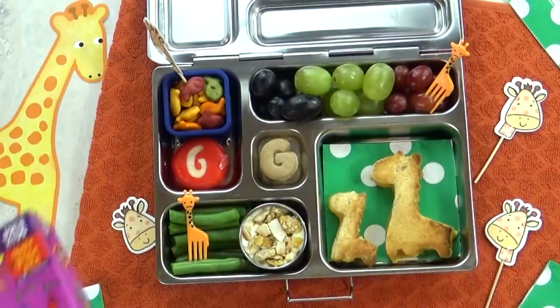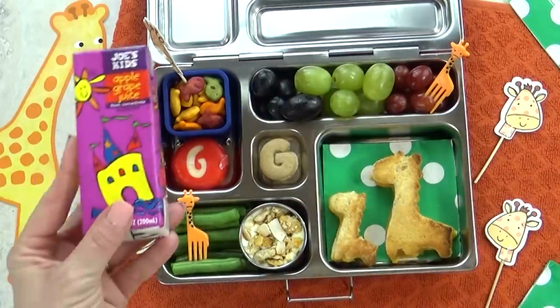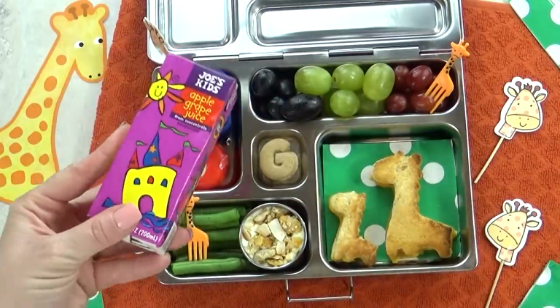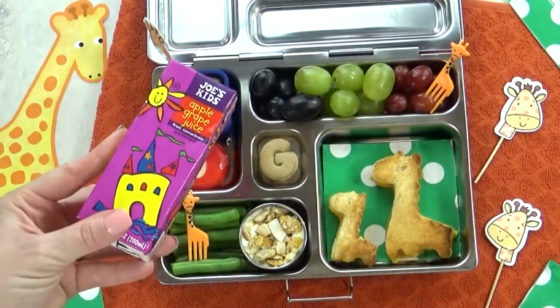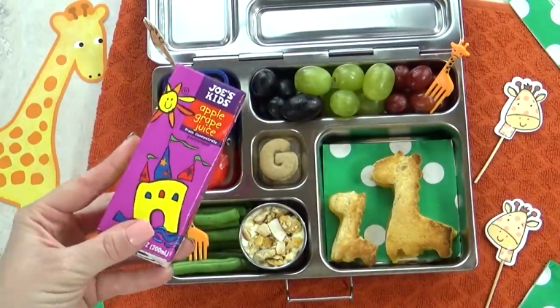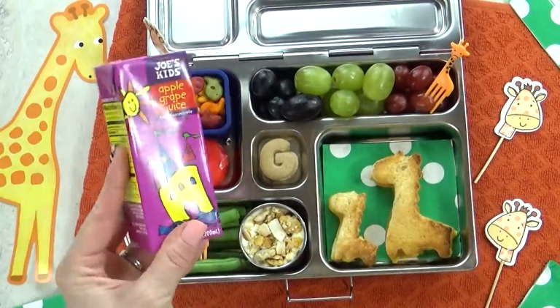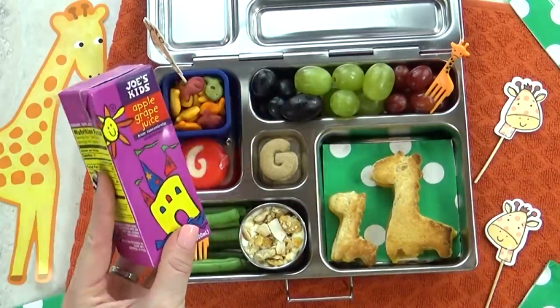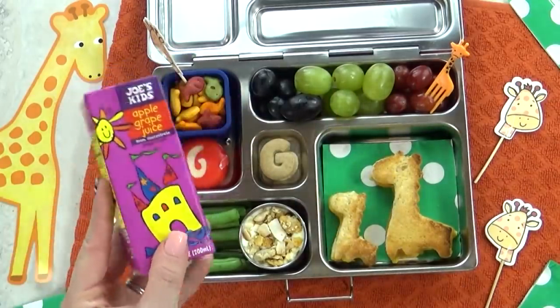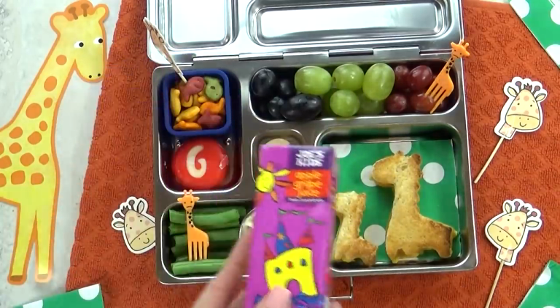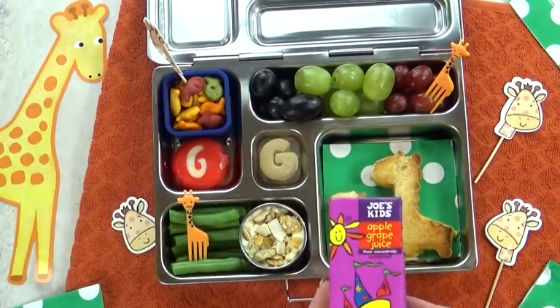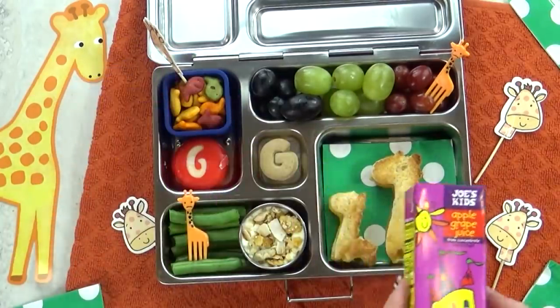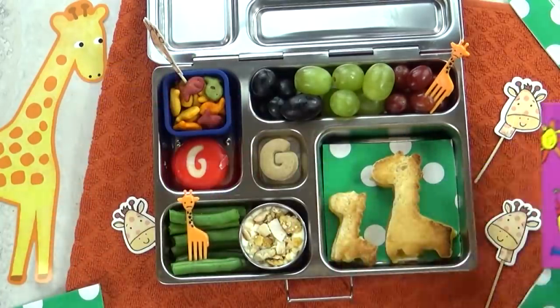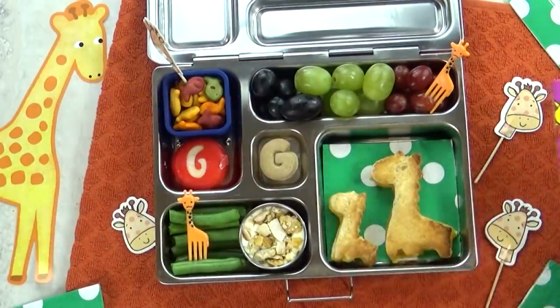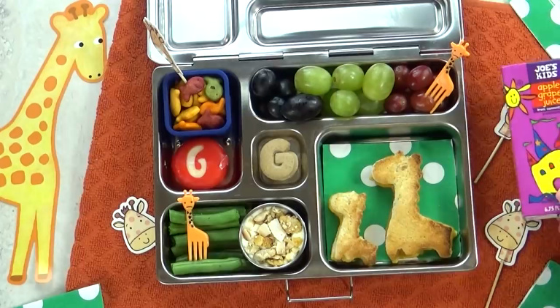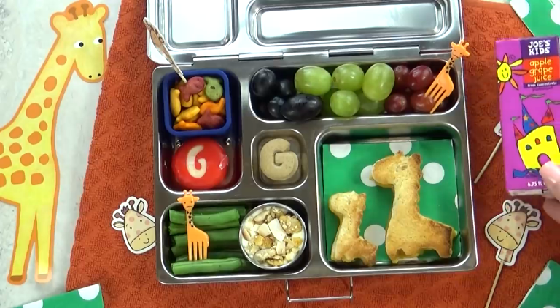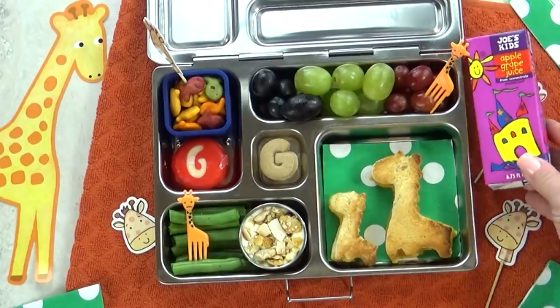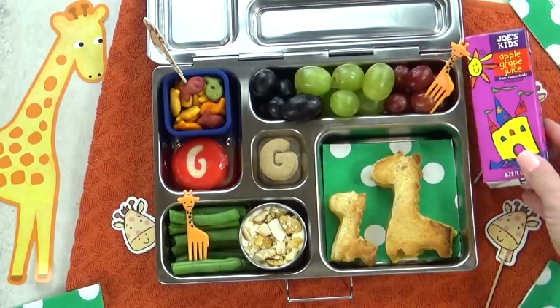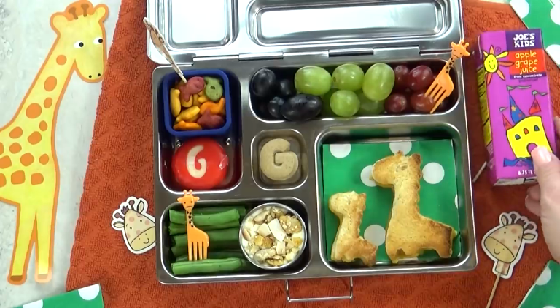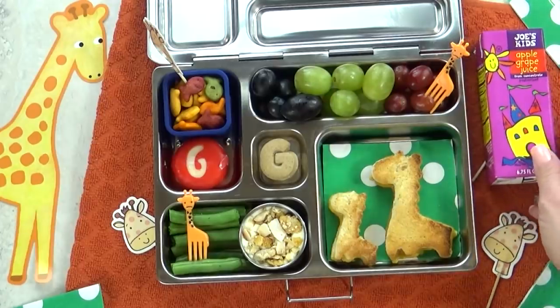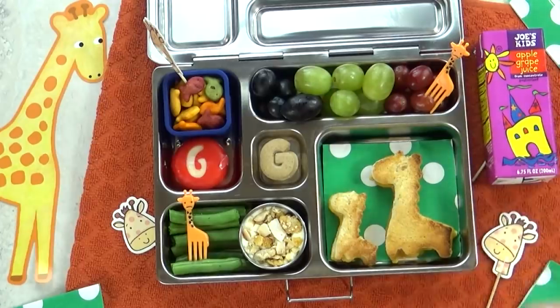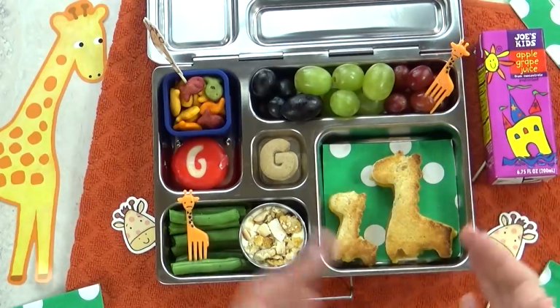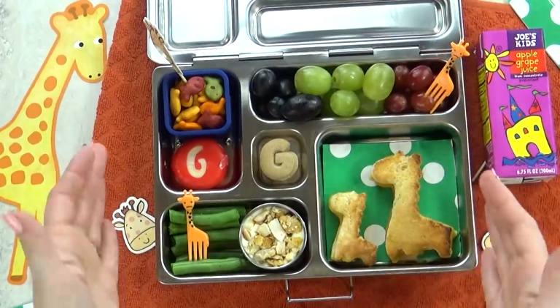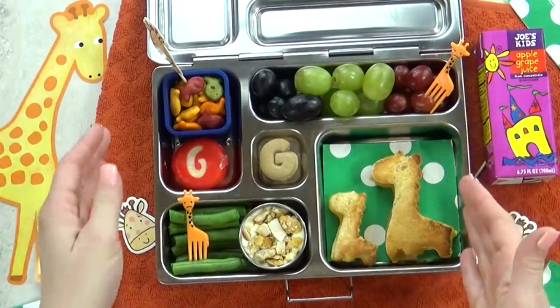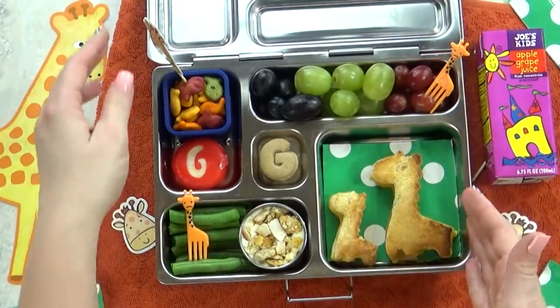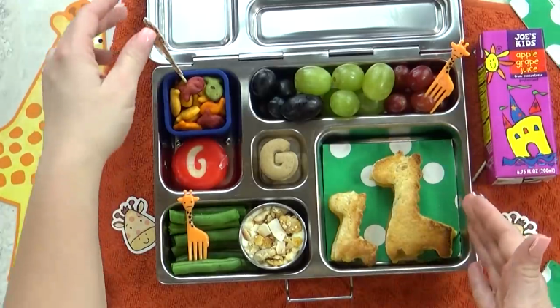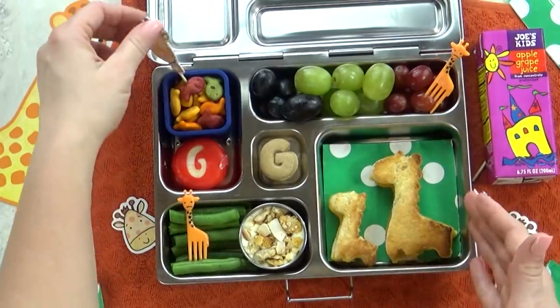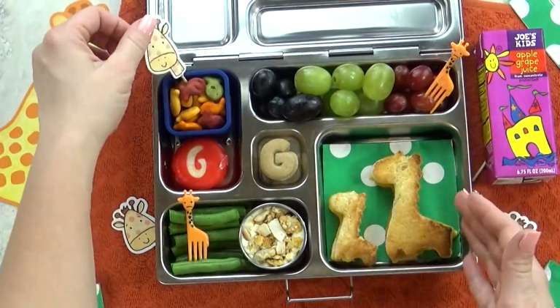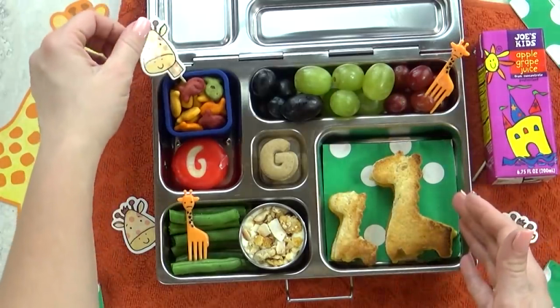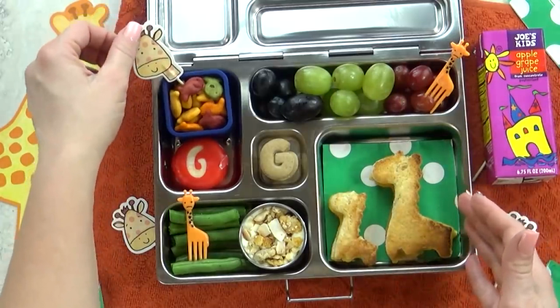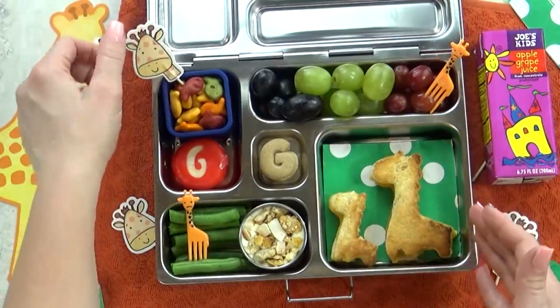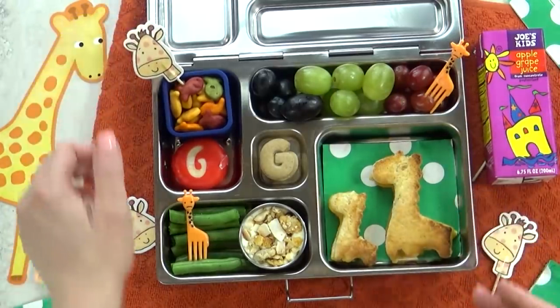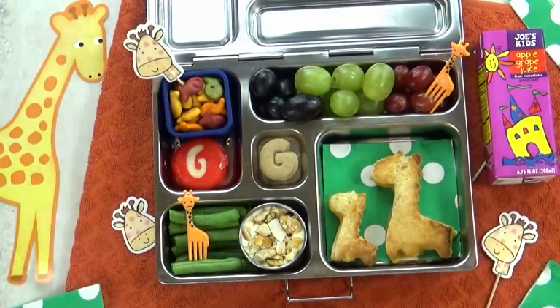And finally, I'm going to add in a little grape juice box. I'm pretty sure Lily will love that, but before she digs into lunch, I have a few activities.